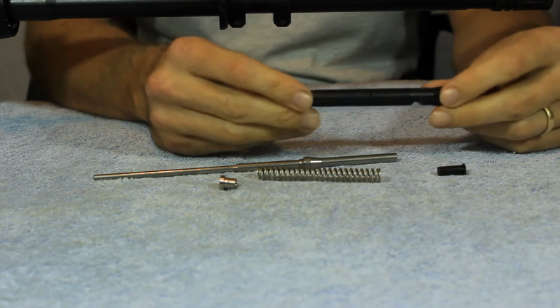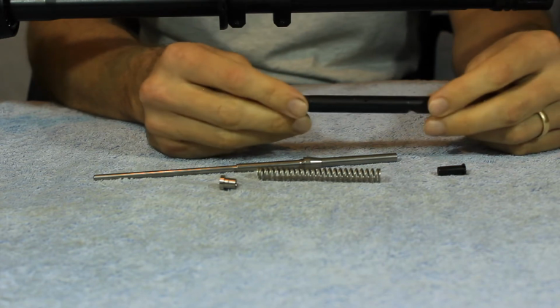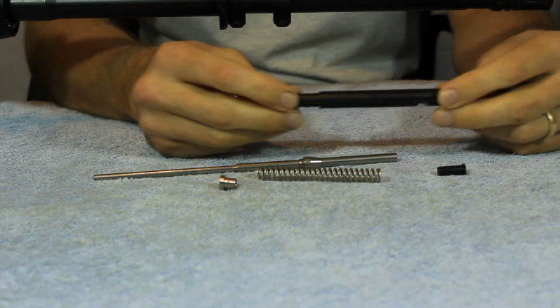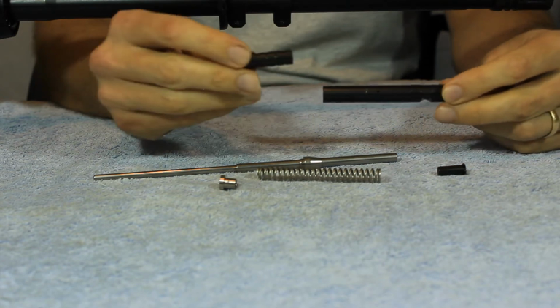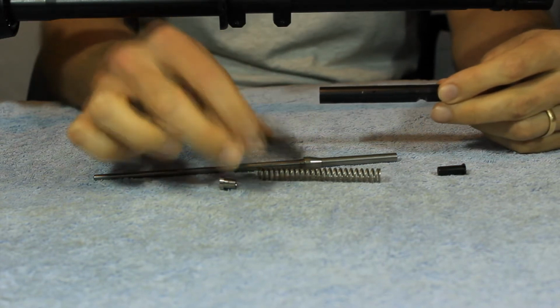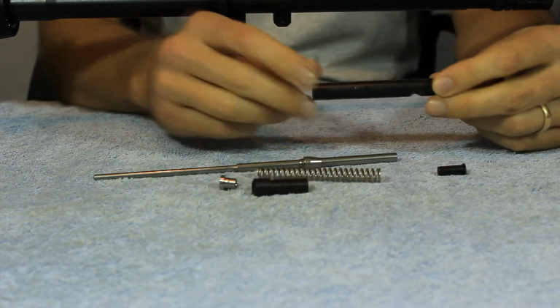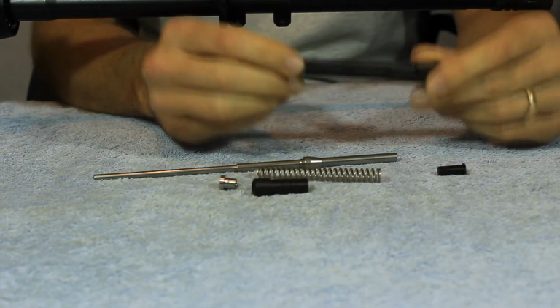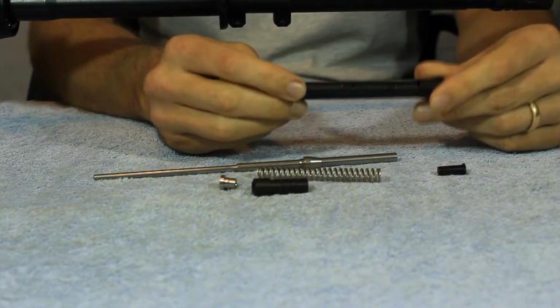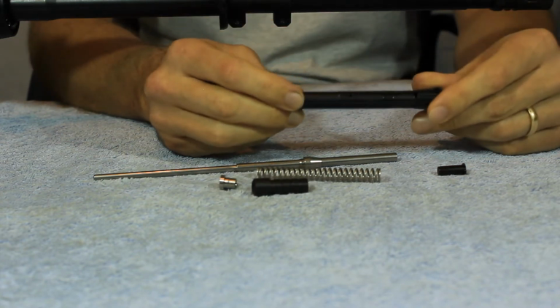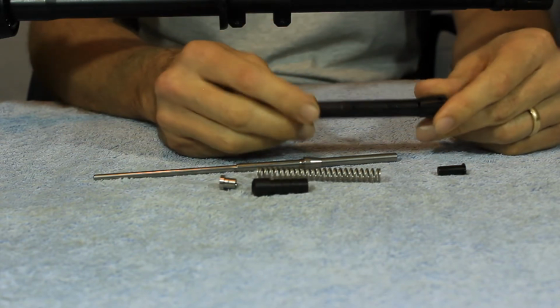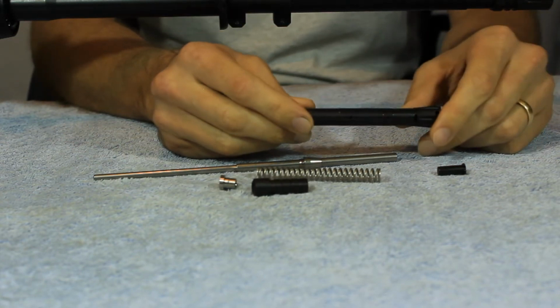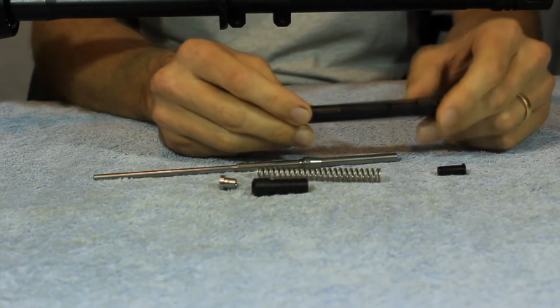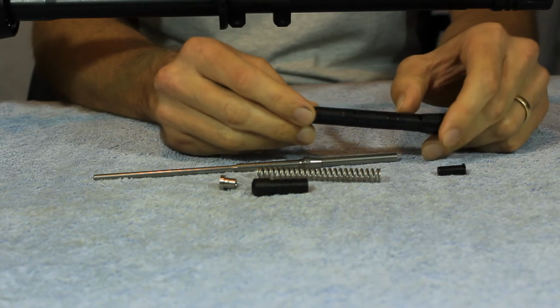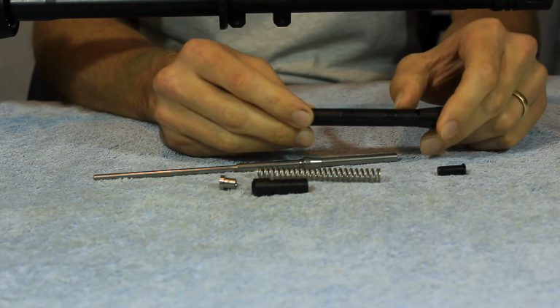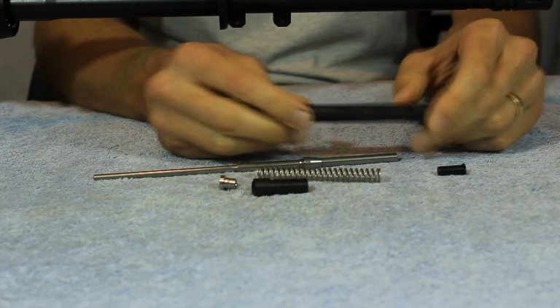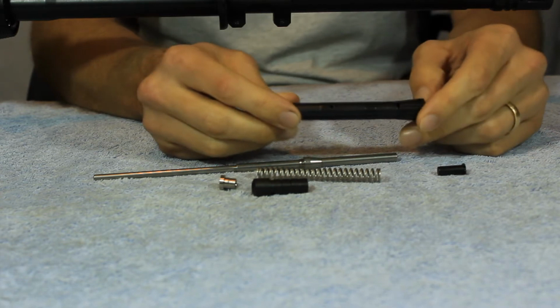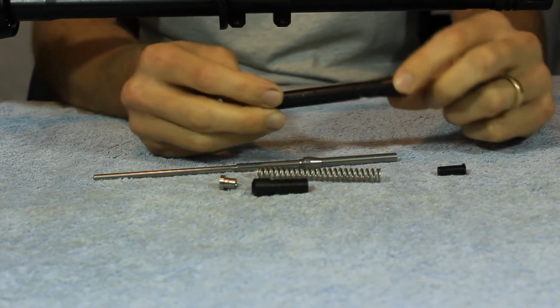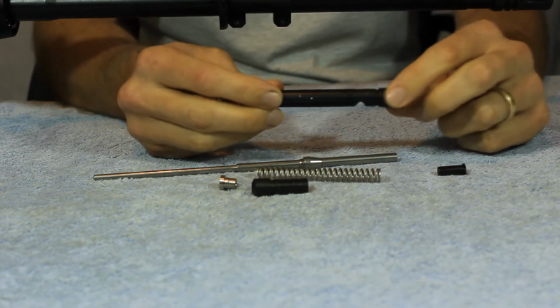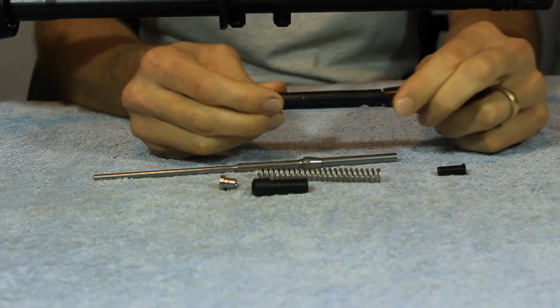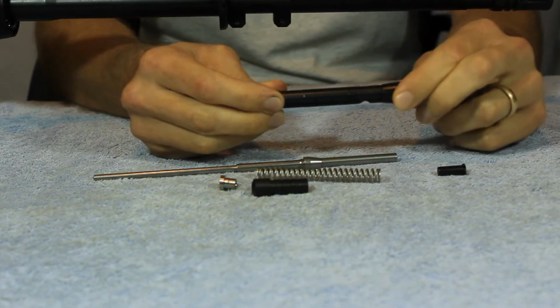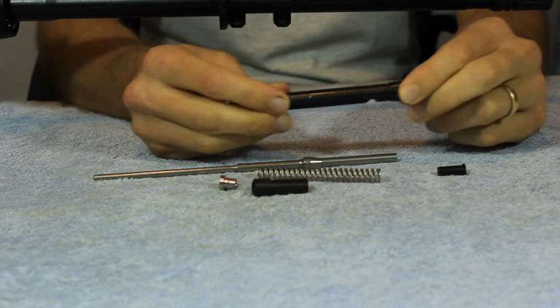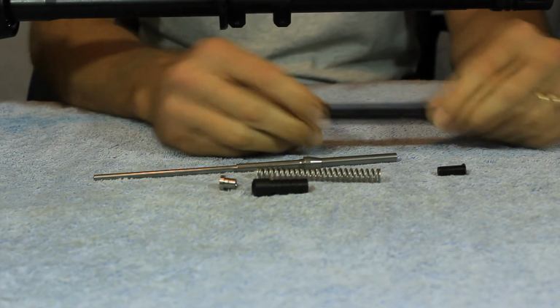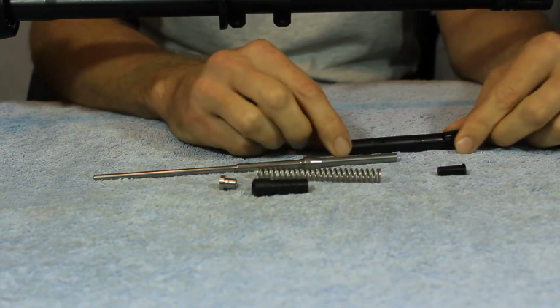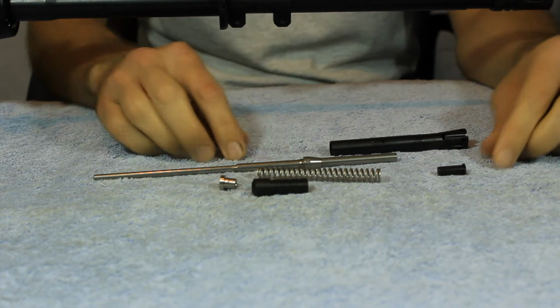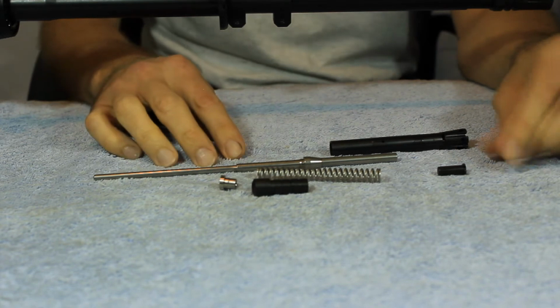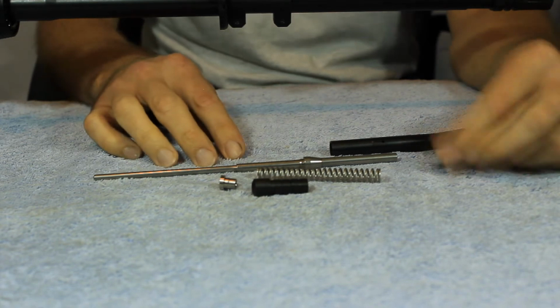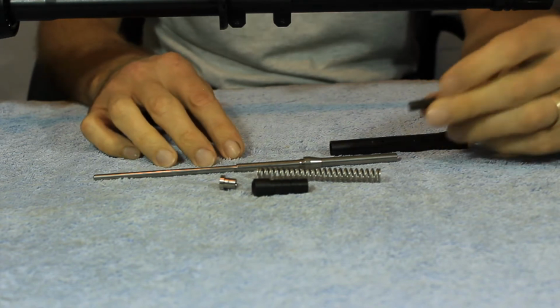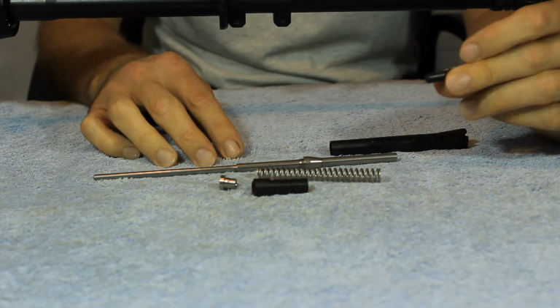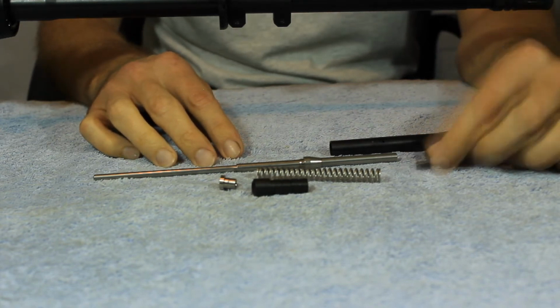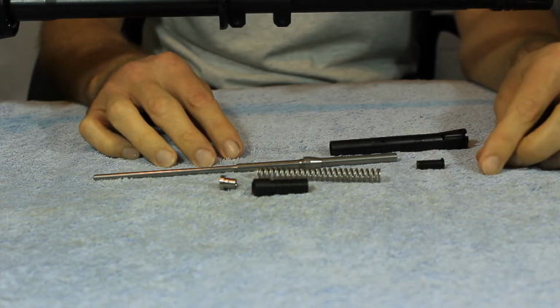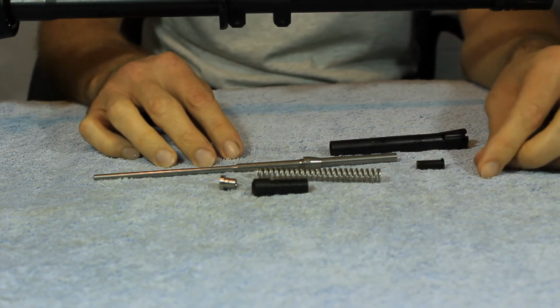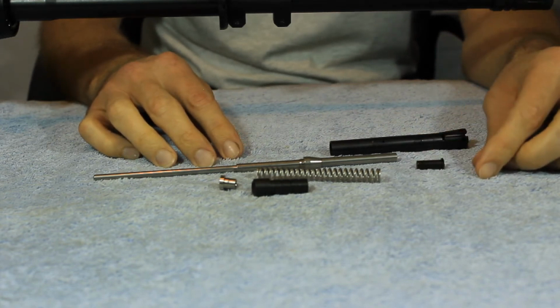We've got our piston, our piston cylinder, and then we've got our regulator bushing here and our regulator knob as well. And right here is our cross pin that holds the assembly in the gas block.